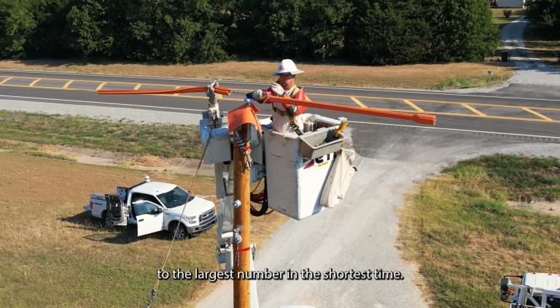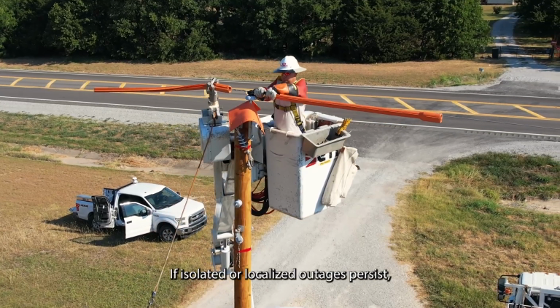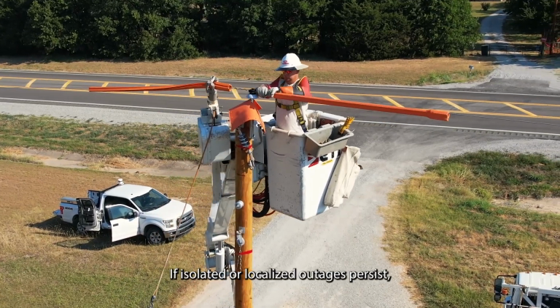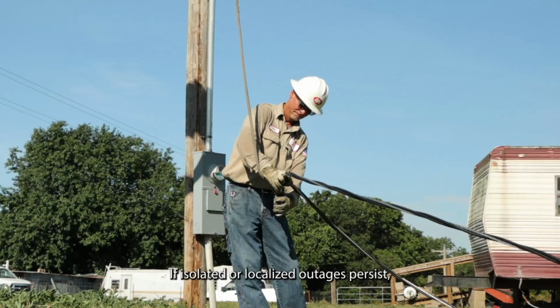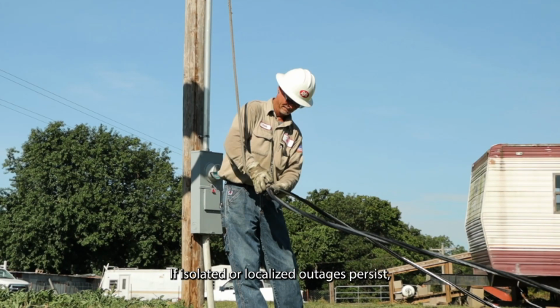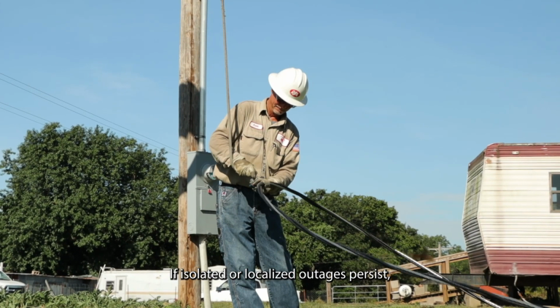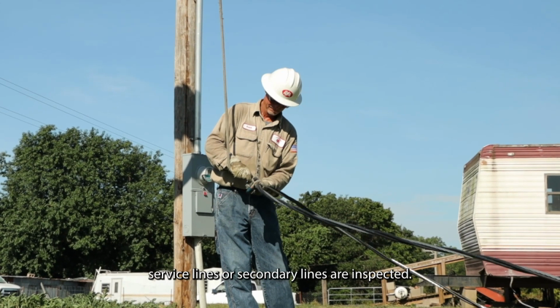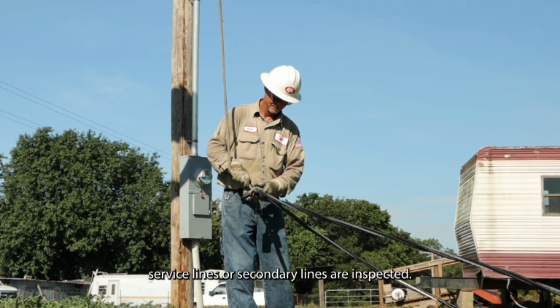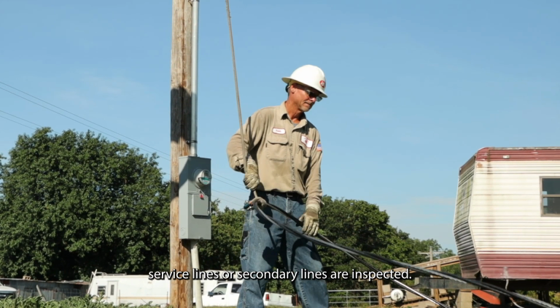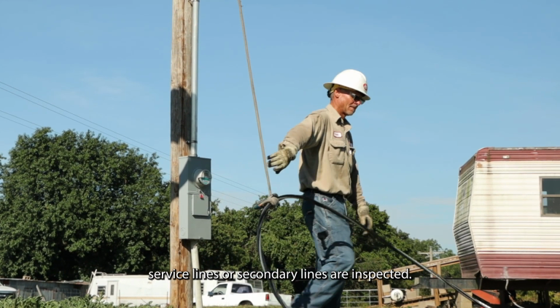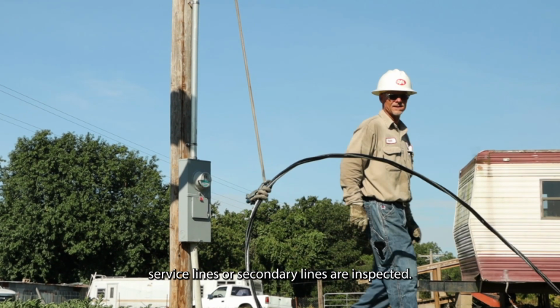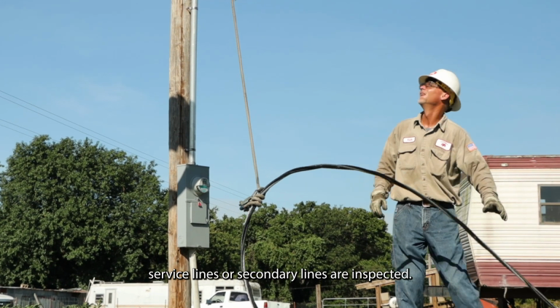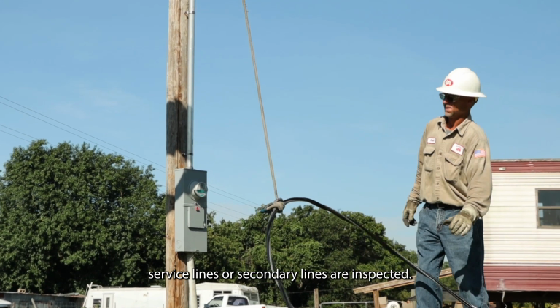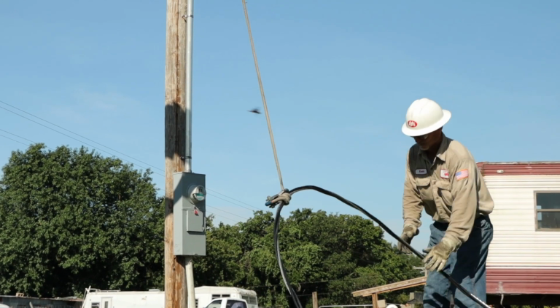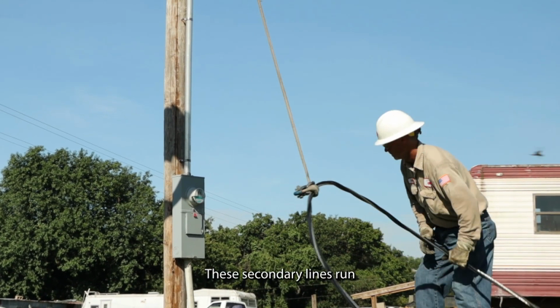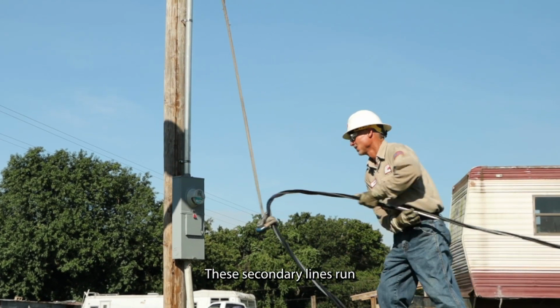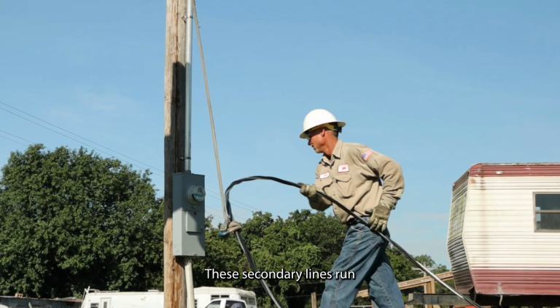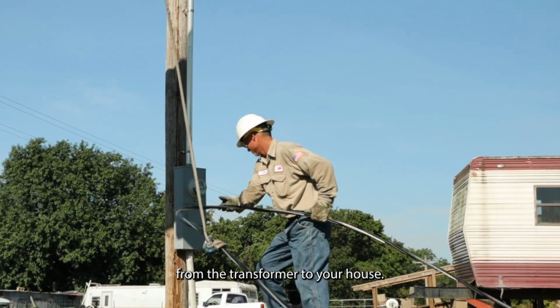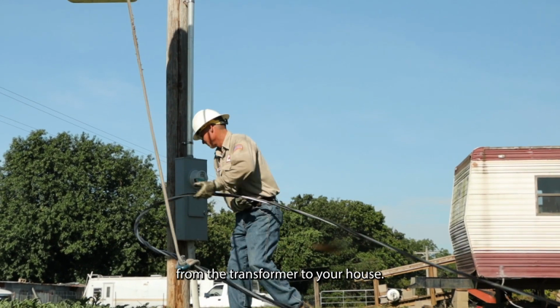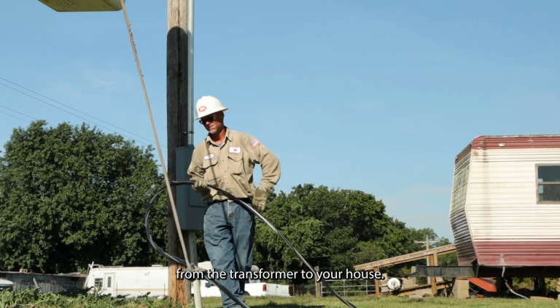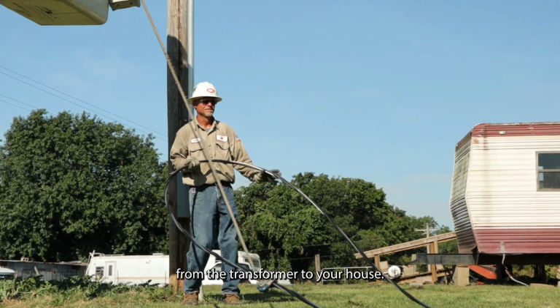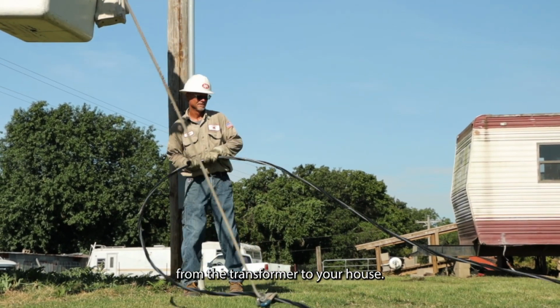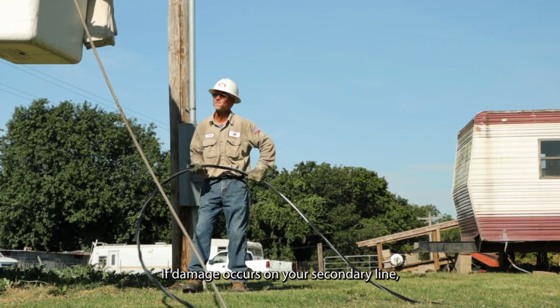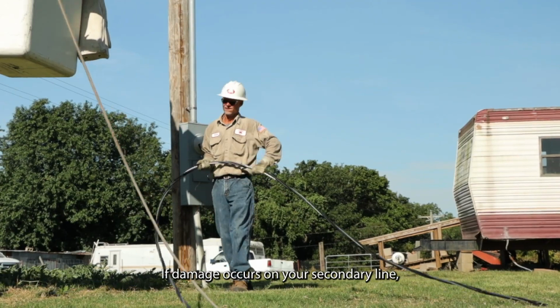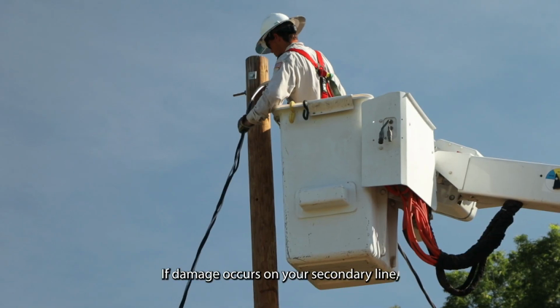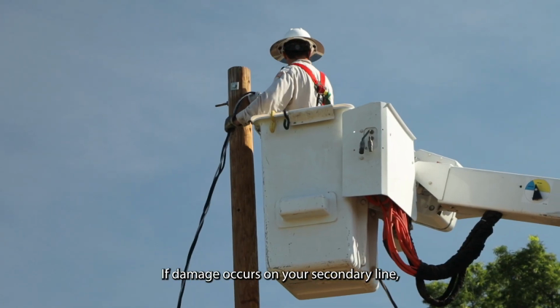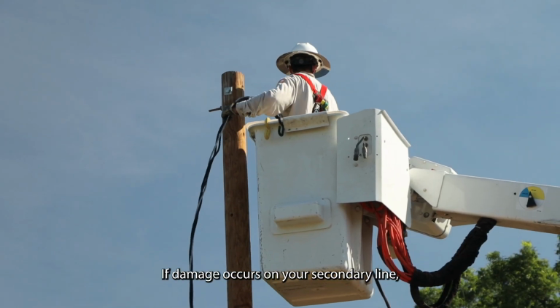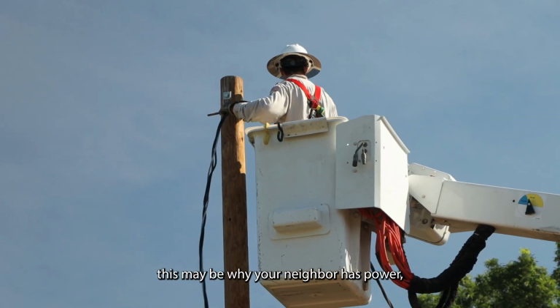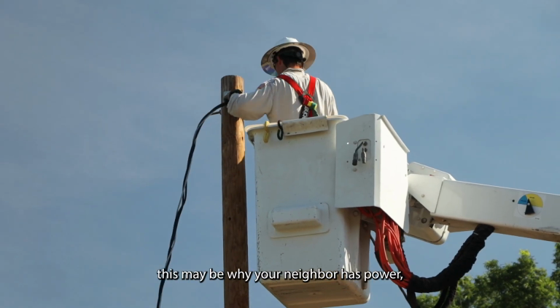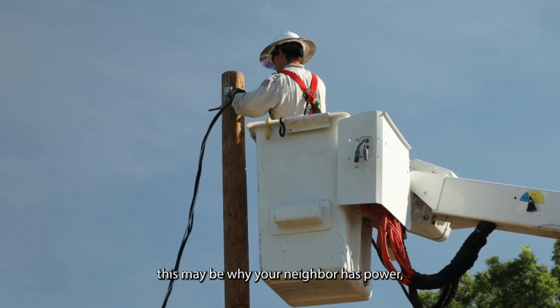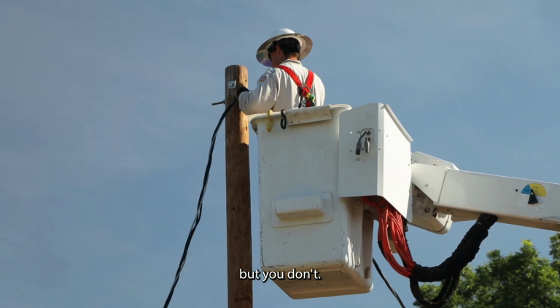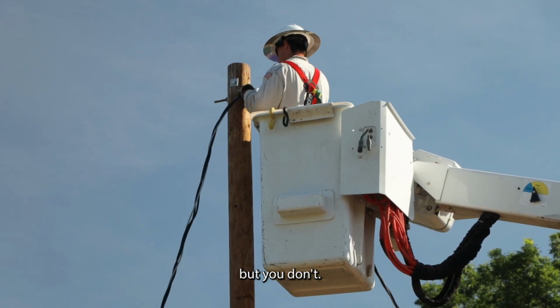If isolated or localized outages persist, service lines or secondary lines are inspected. These secondary lines run from the transformer to your house. If damage occurs on your secondary line, this may be why your neighbor has power but you don't.